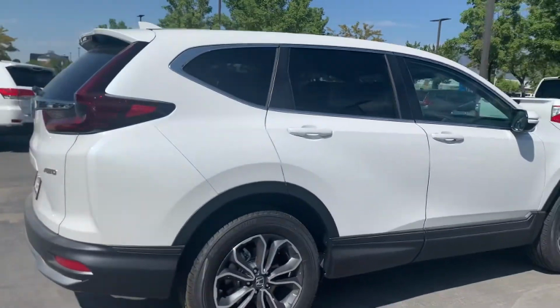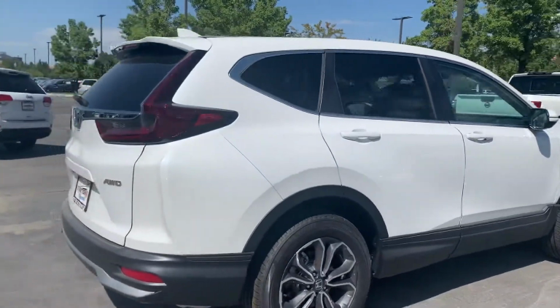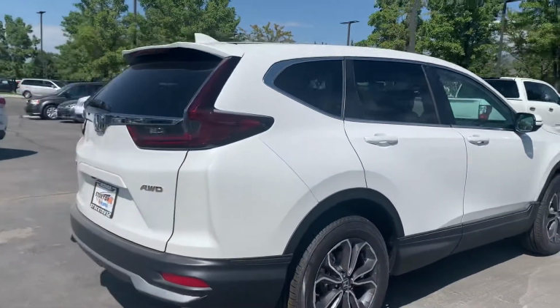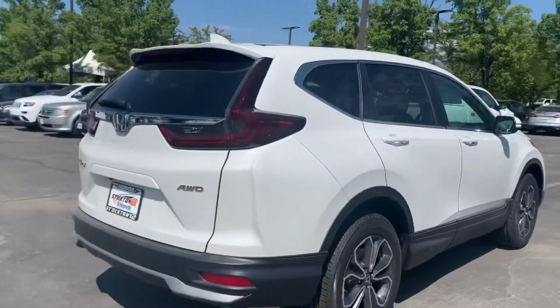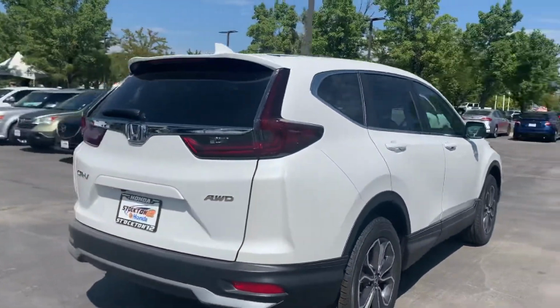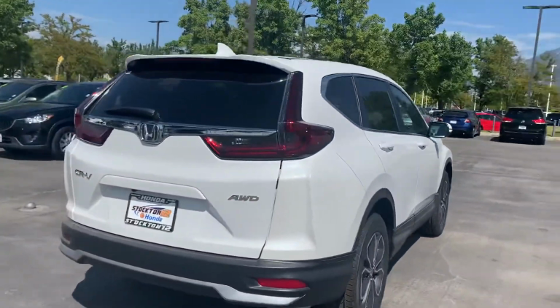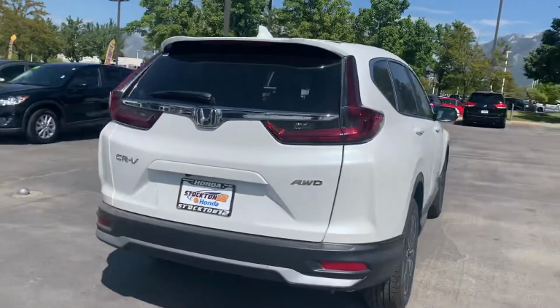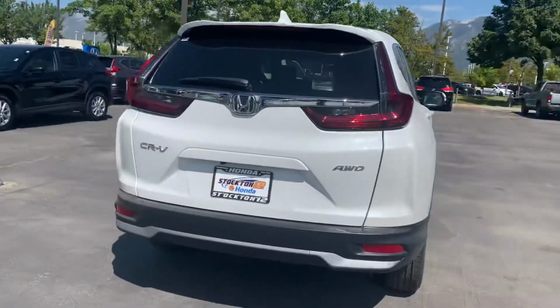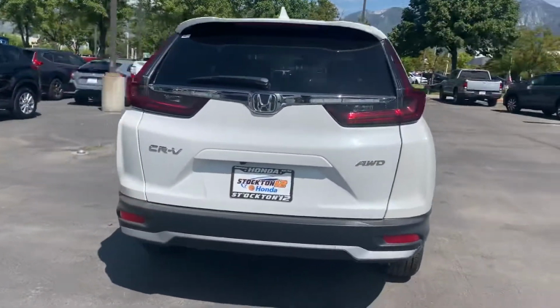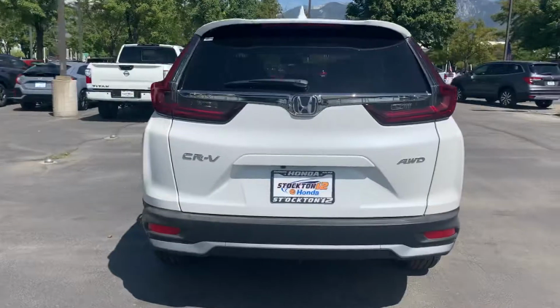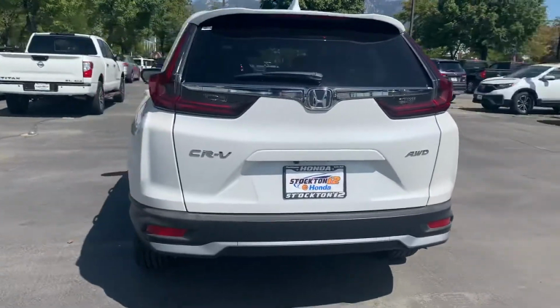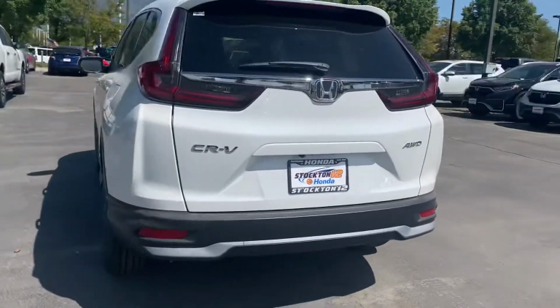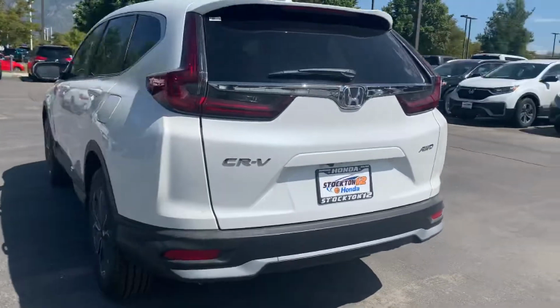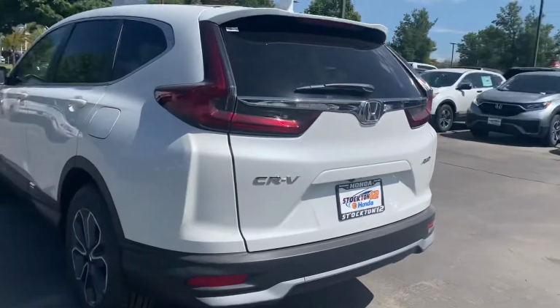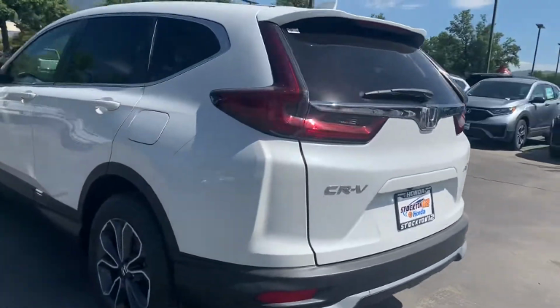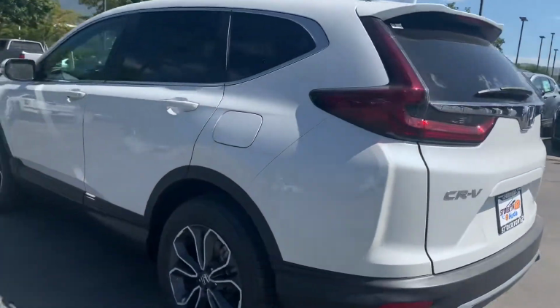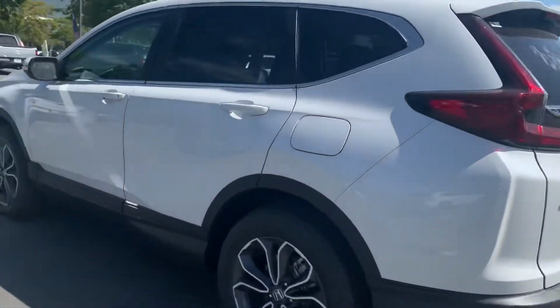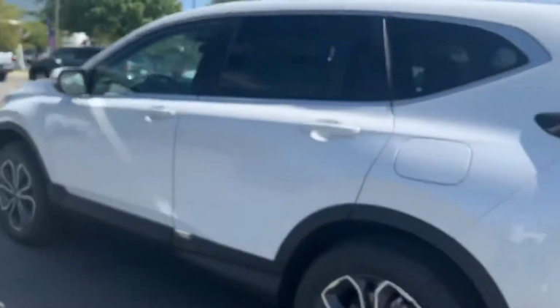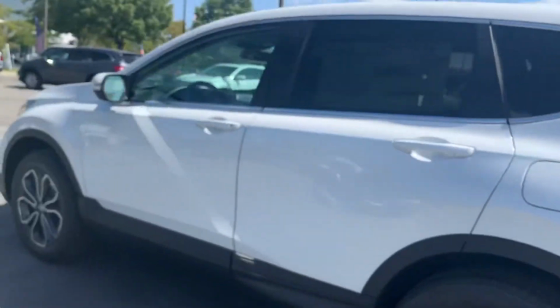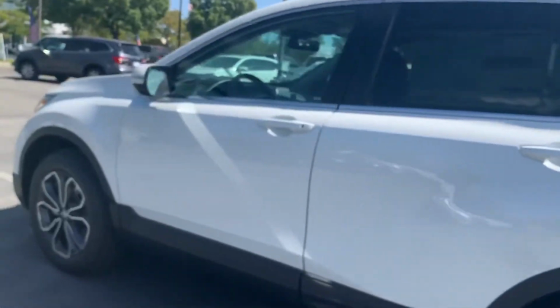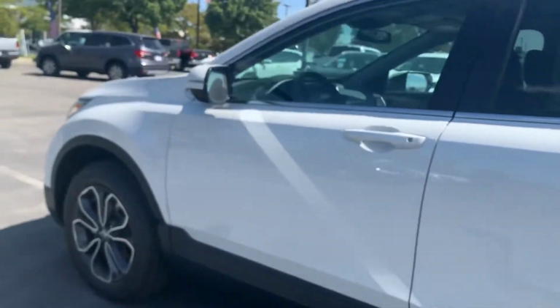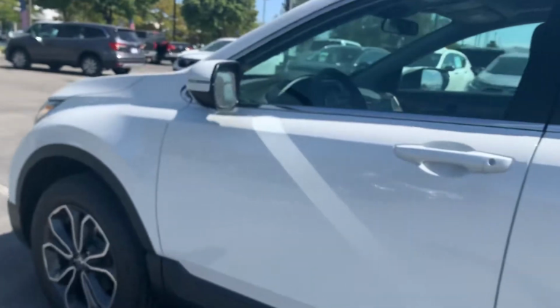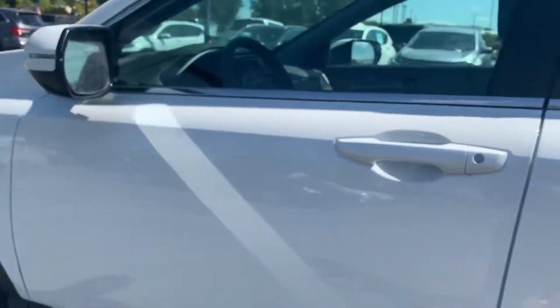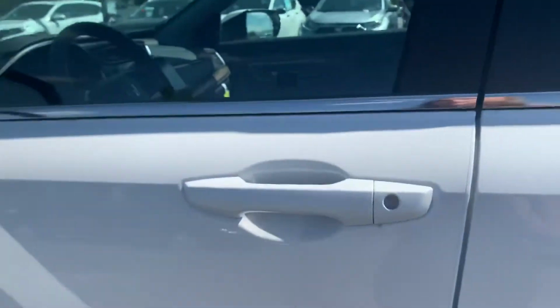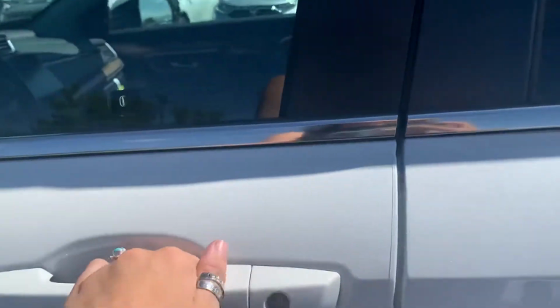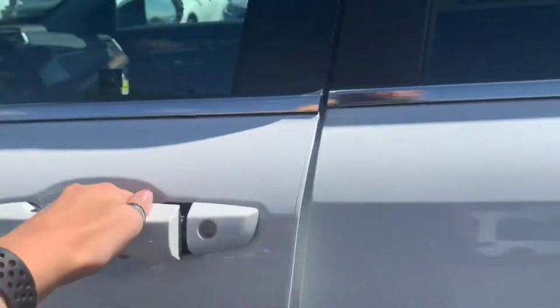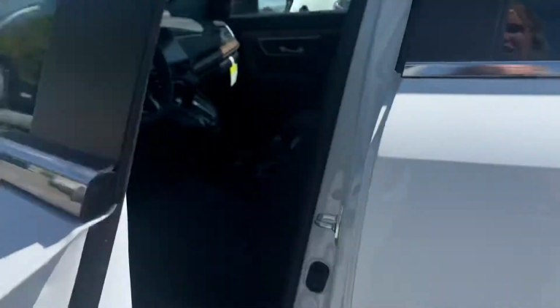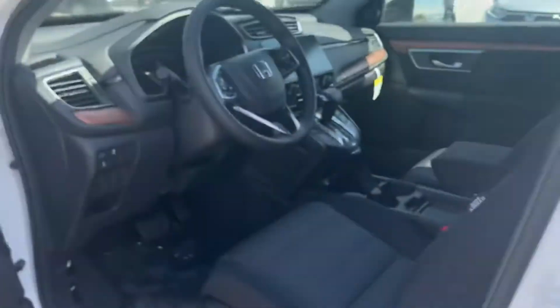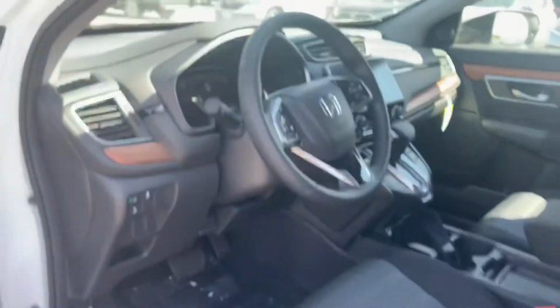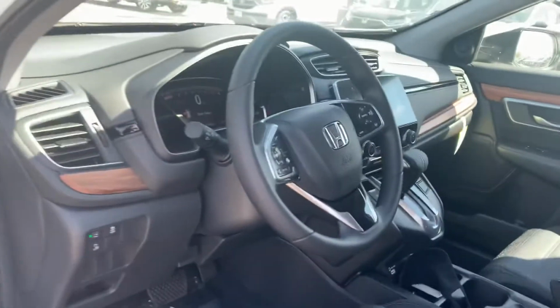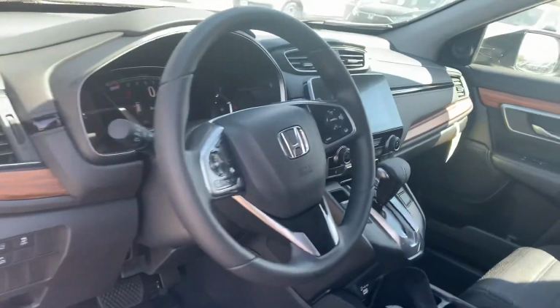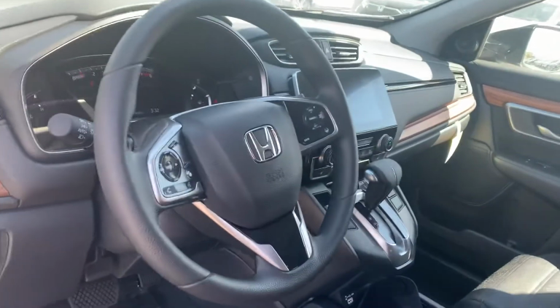It's all-wheel drive, it comes with a backup camera, it has hands-free Bluetooth, and it also has Honda Sensing which is your Lane Keep Assist, Collision Mitigation Braking, and Road Departure Mitigation. It gets around 29 miles to the gallon.